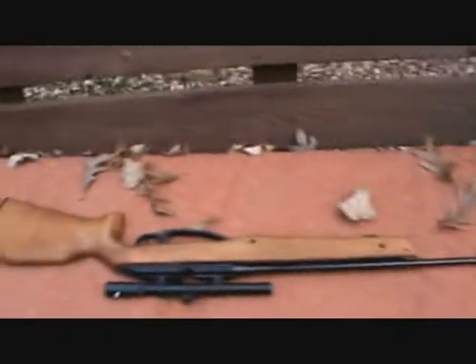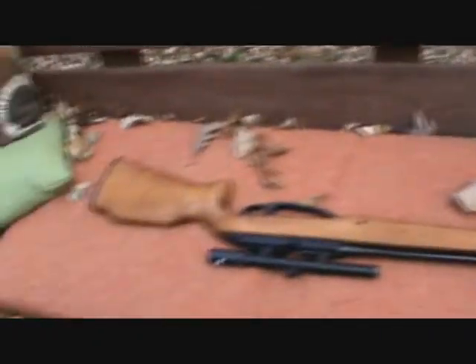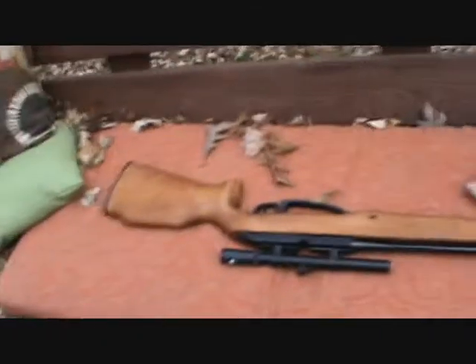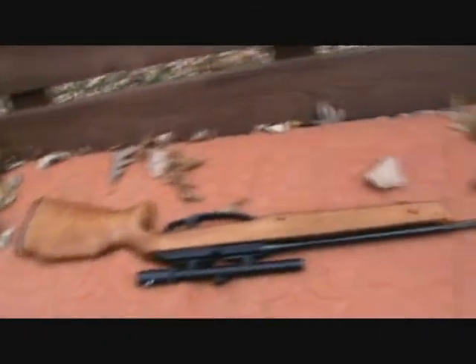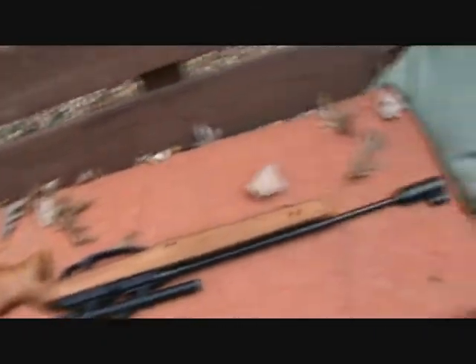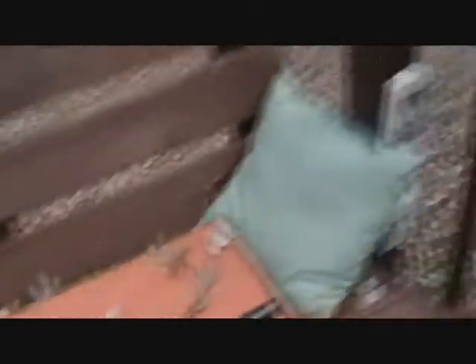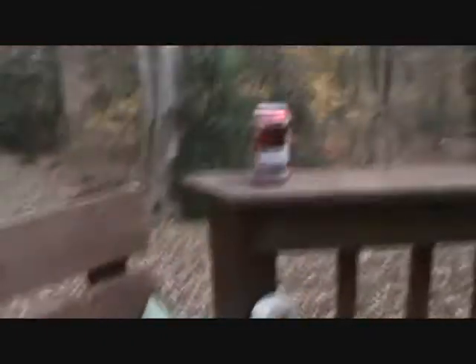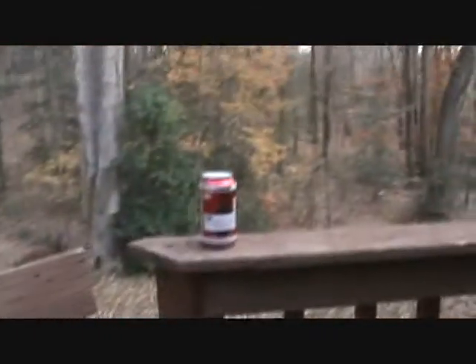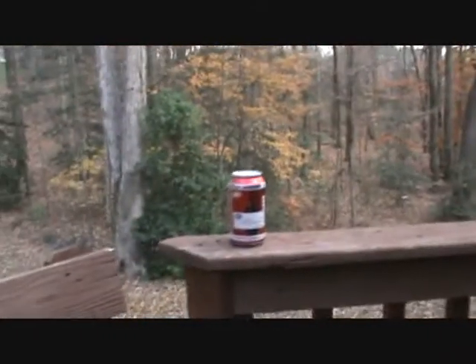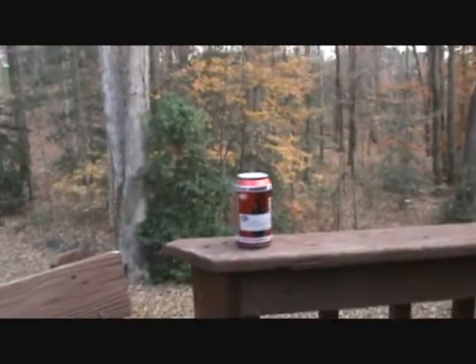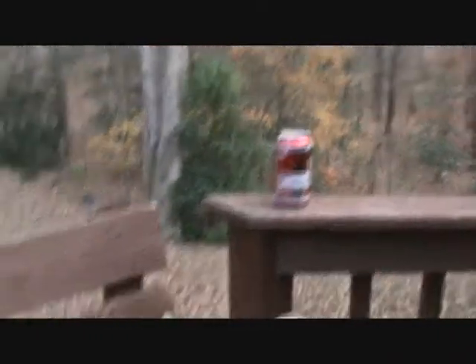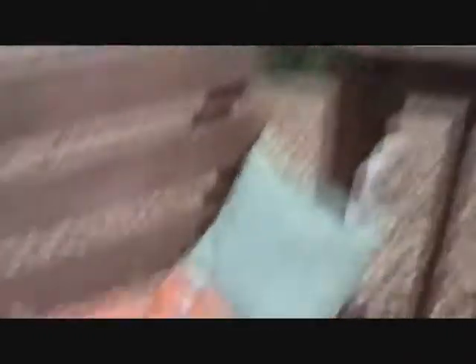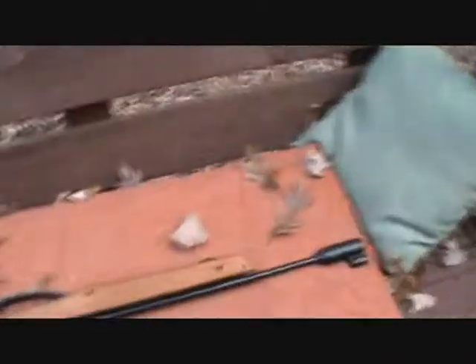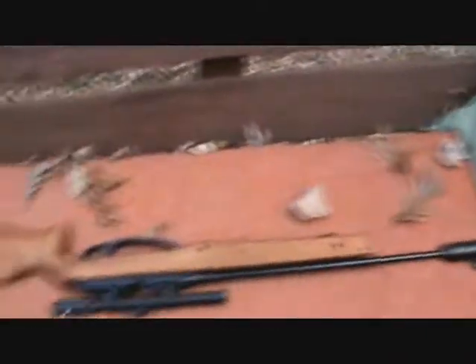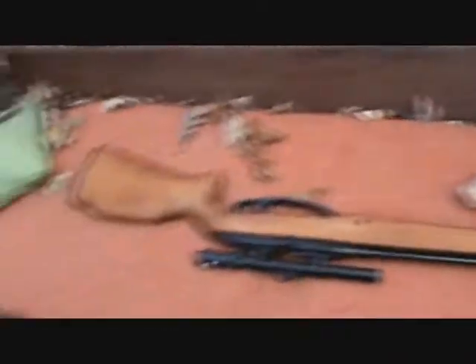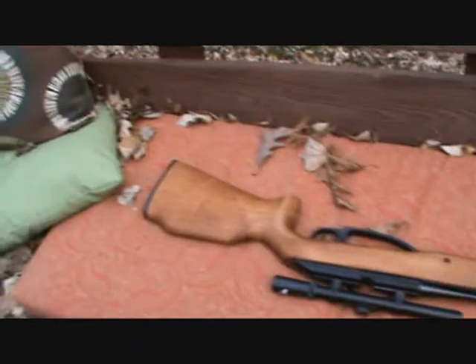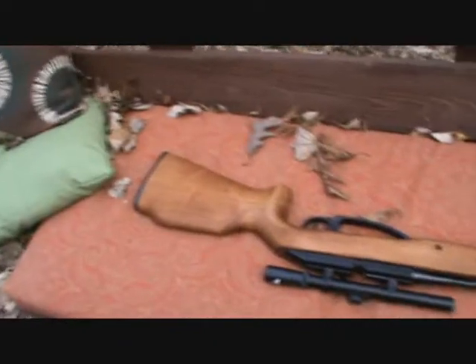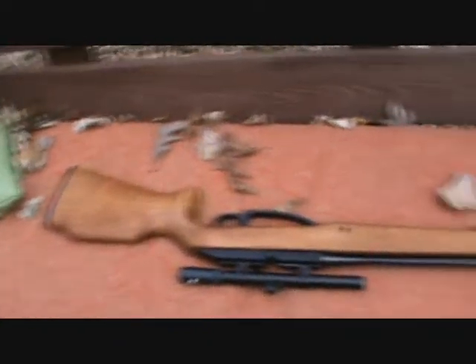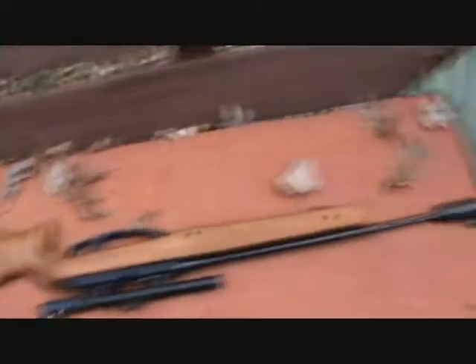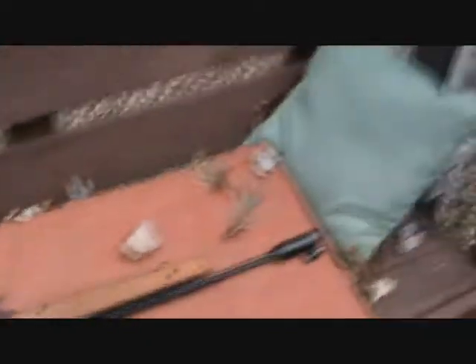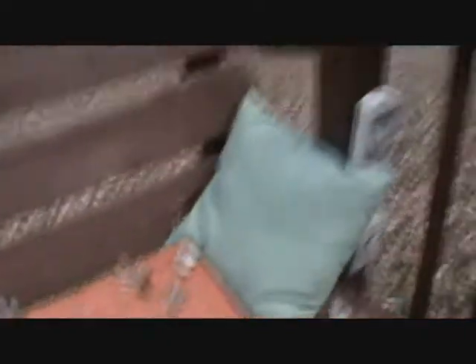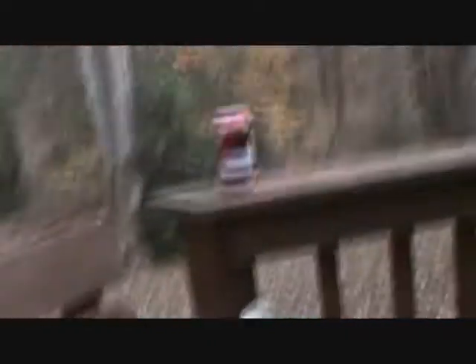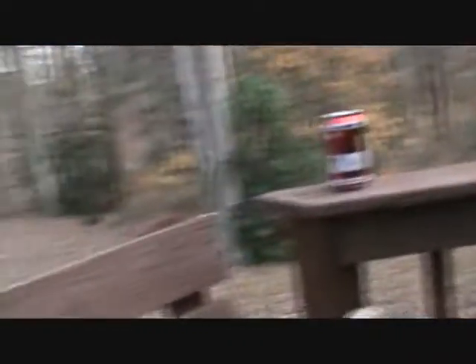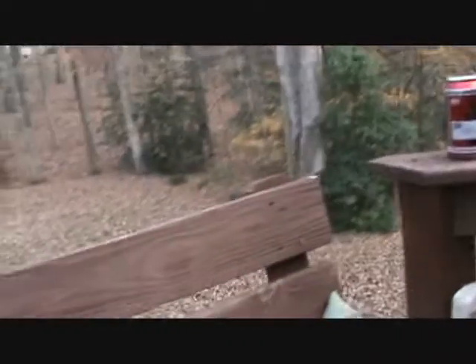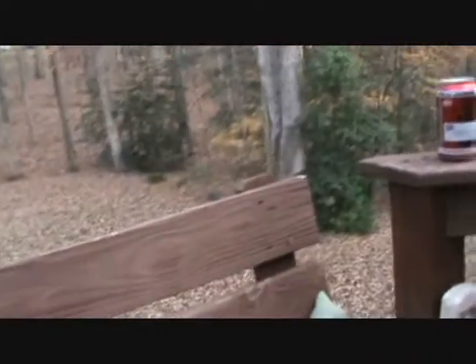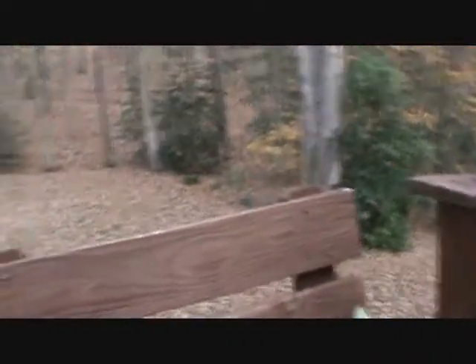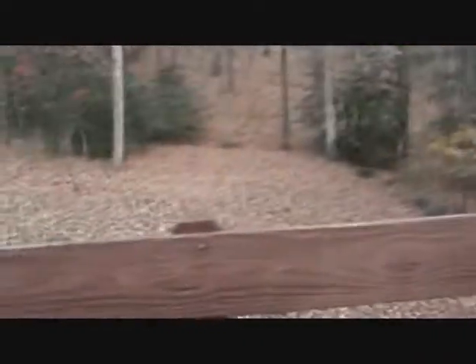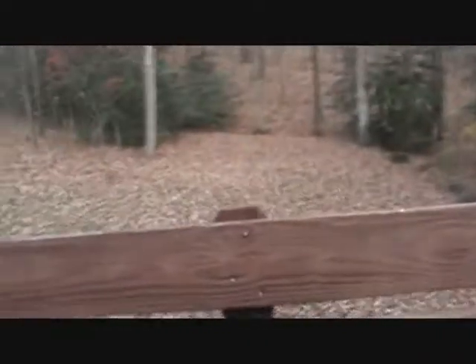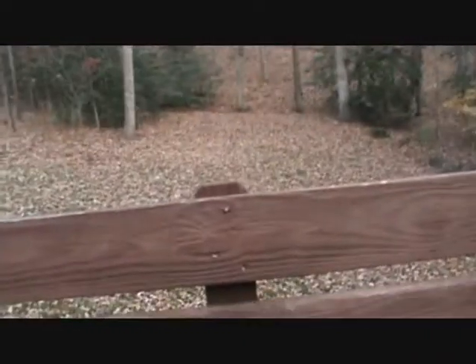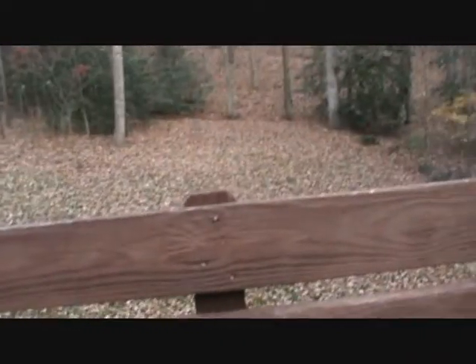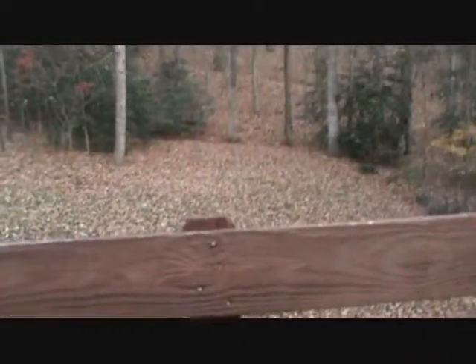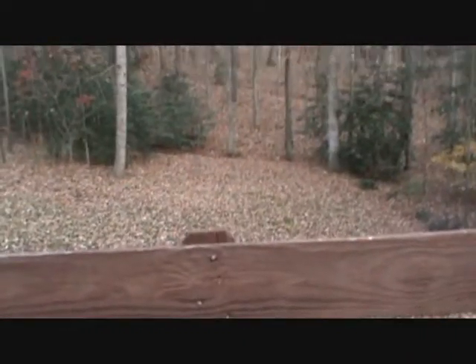Be safe, guys. If you don't know how to use a pellet gun, don't try this. But if you're bored, have a pellet gun, soda laying around, just bam. Got it.